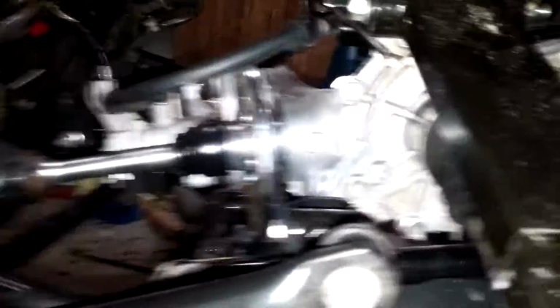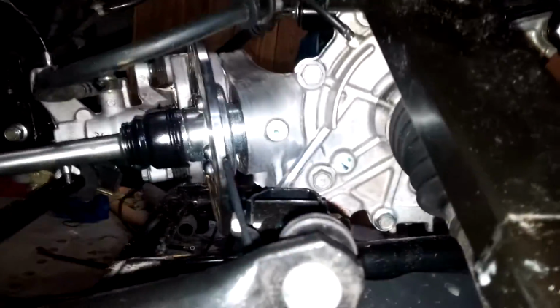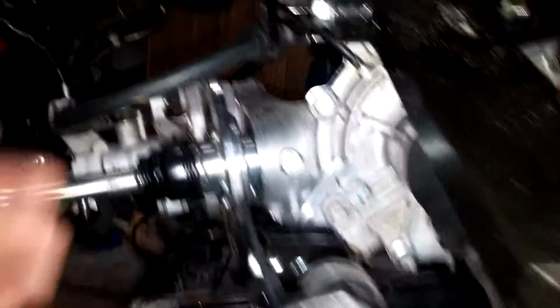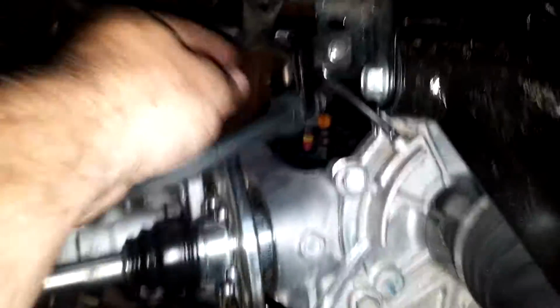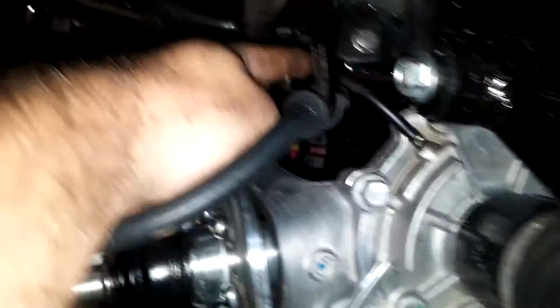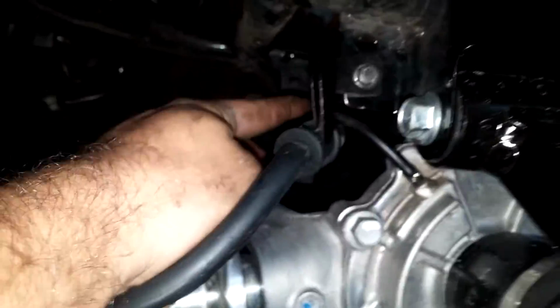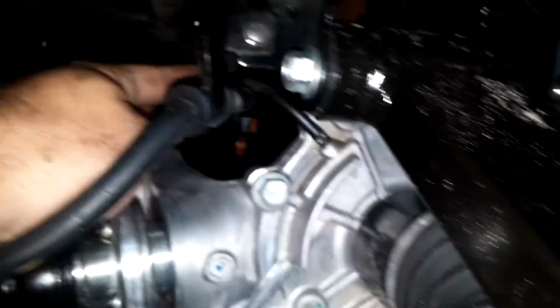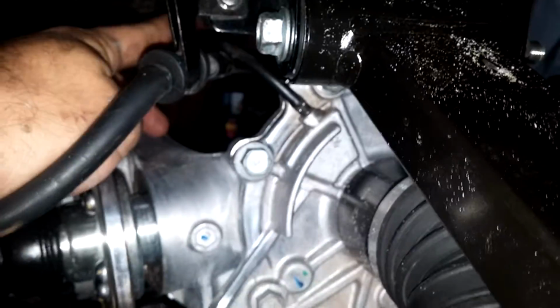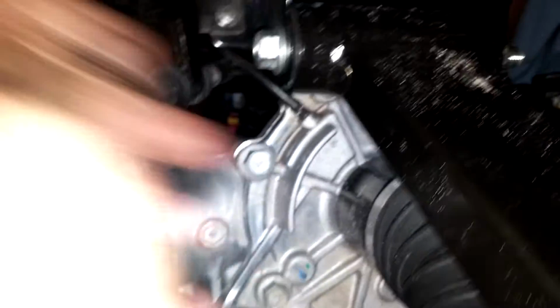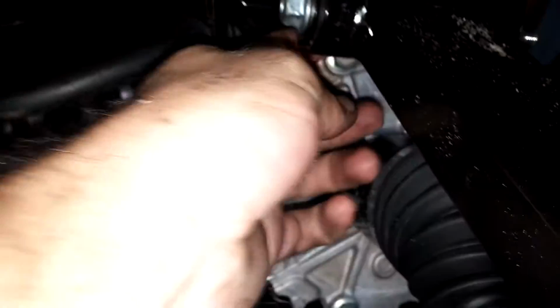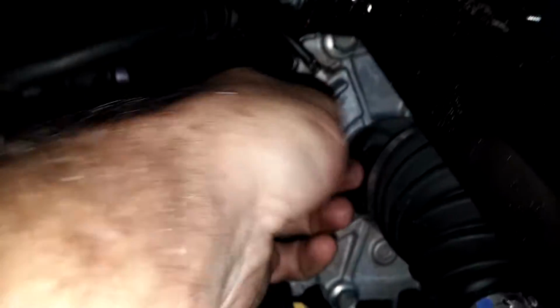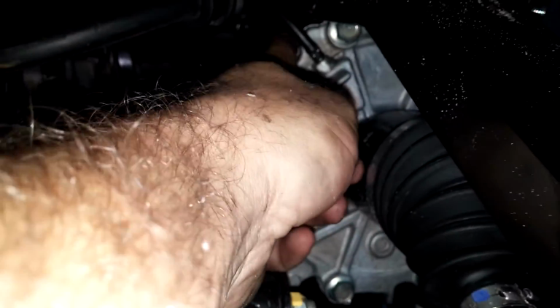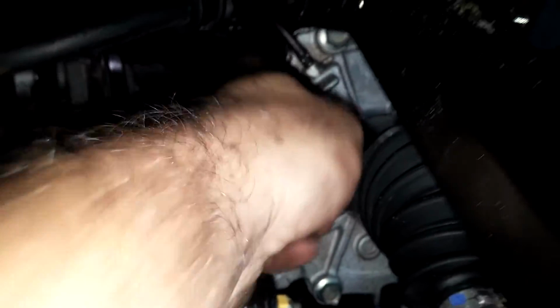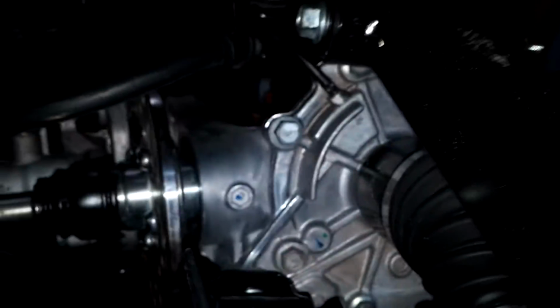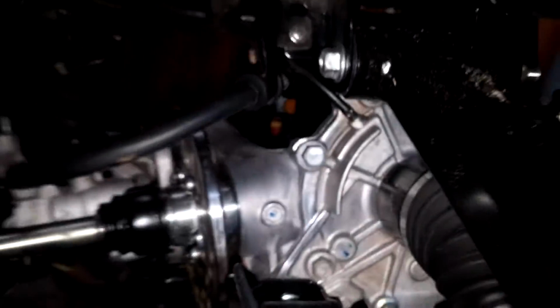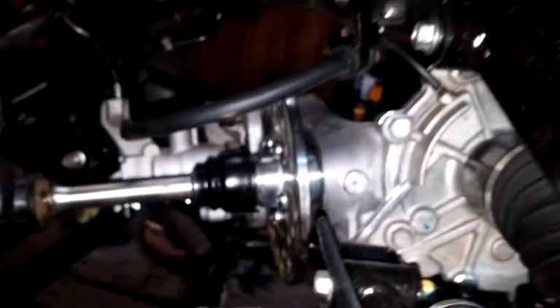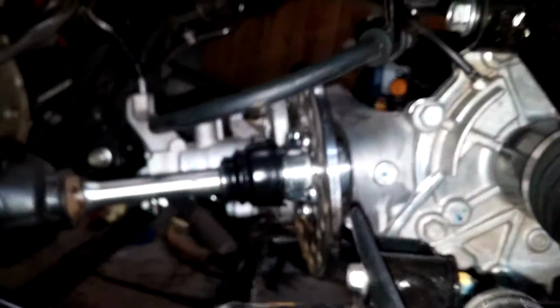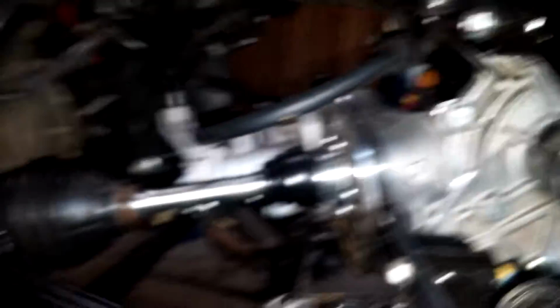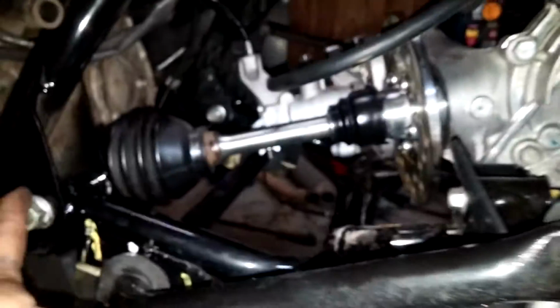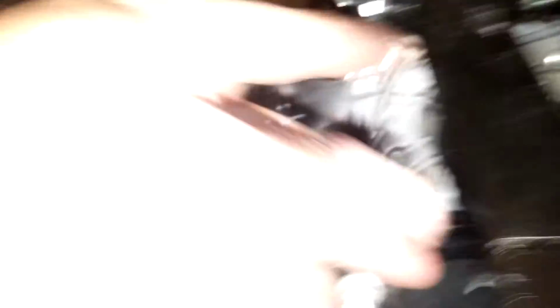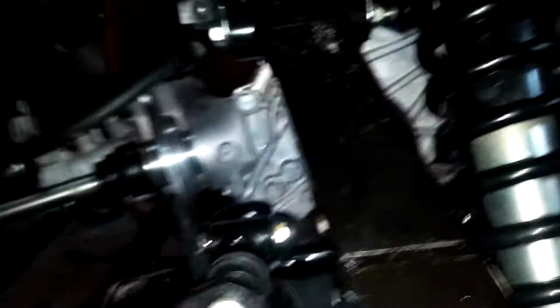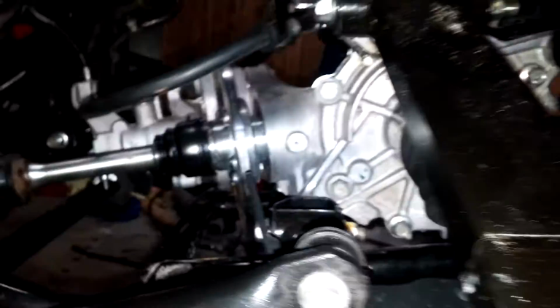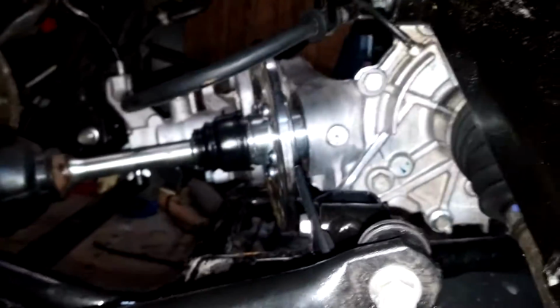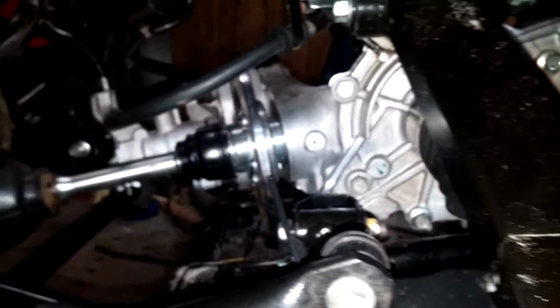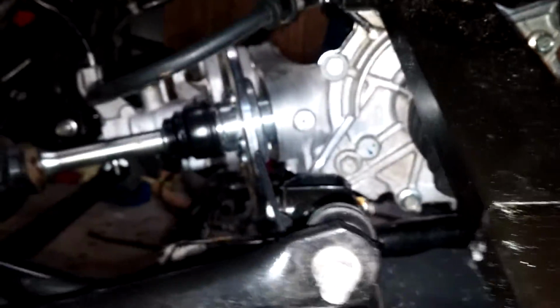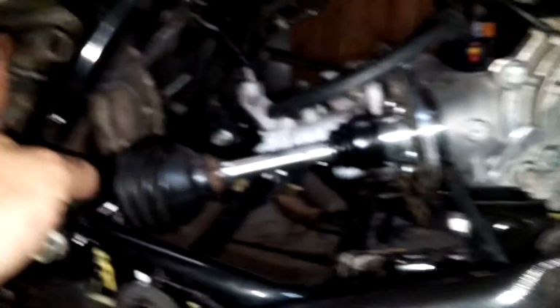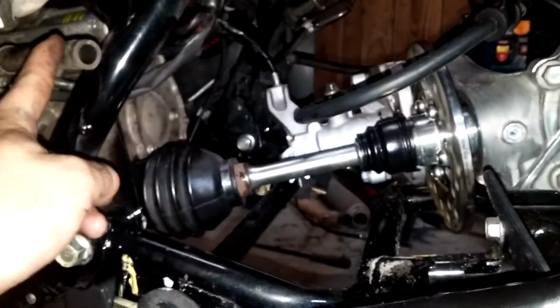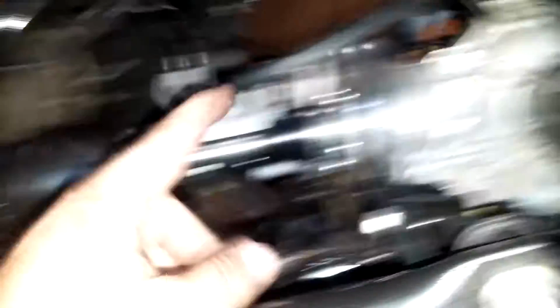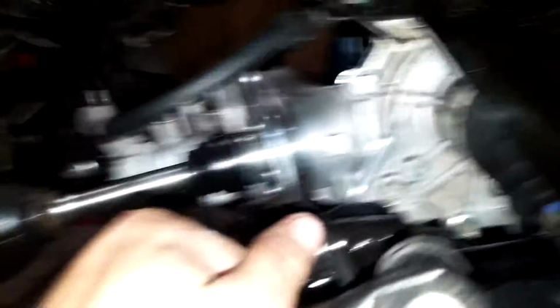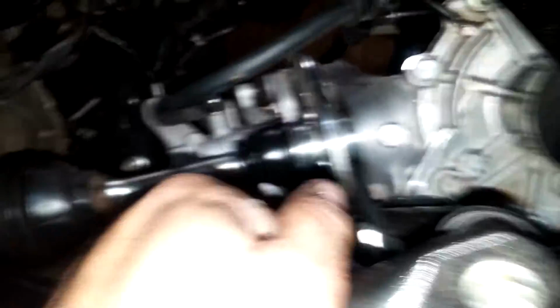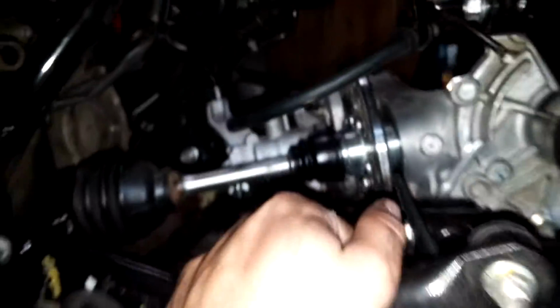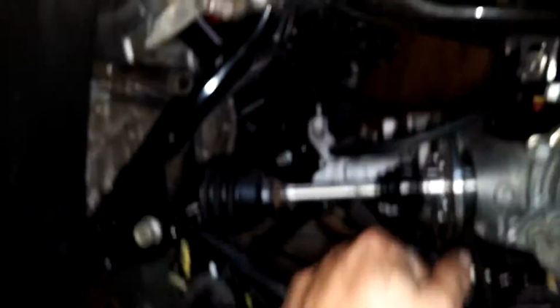Another thing people do all the time is forget the diff breather right here — see the diff line? People forget to put this back on the diff when they pull it off. The rear end swings off so easy, just three bolts, boom, done. You've got to remember two things: put this back on and put that breather back on. Otherwise you're screwed.